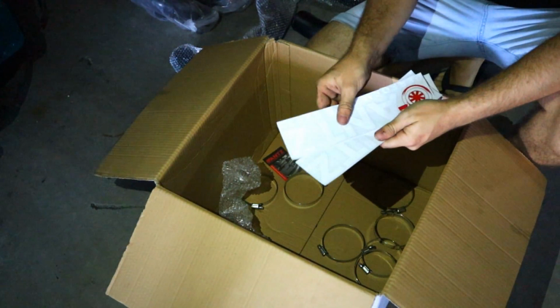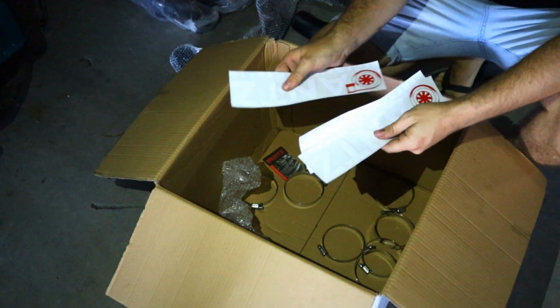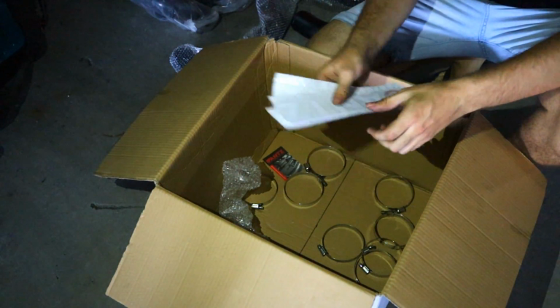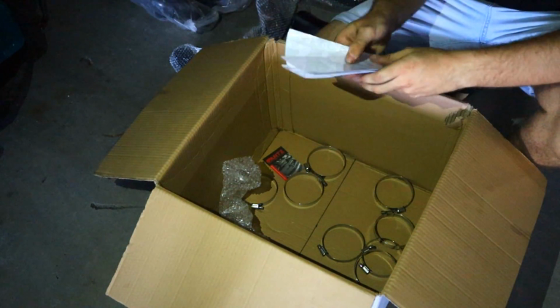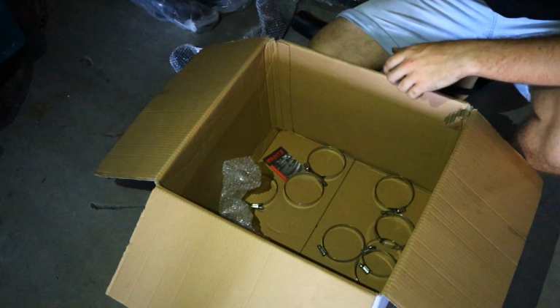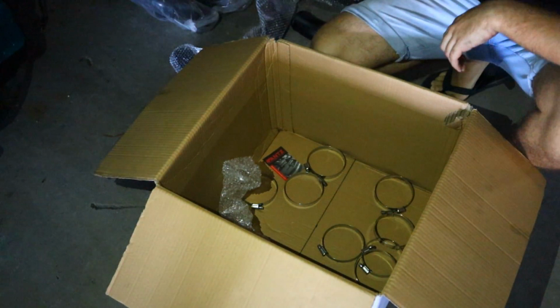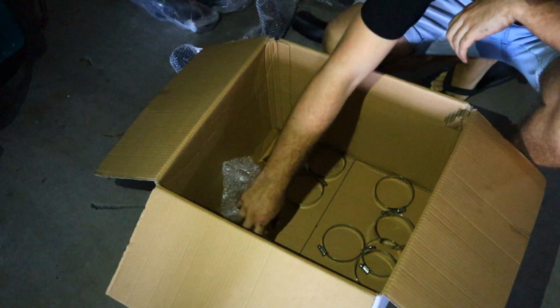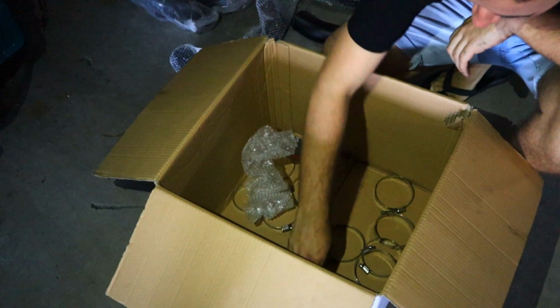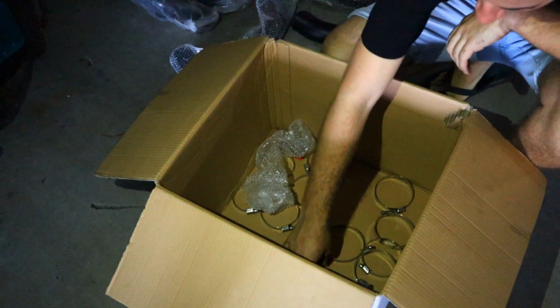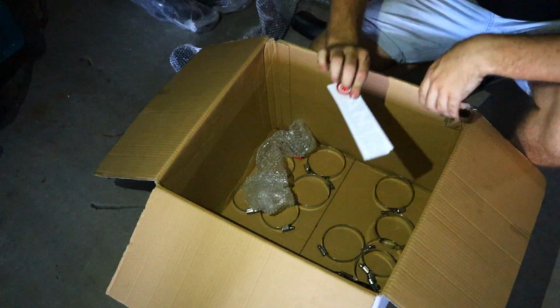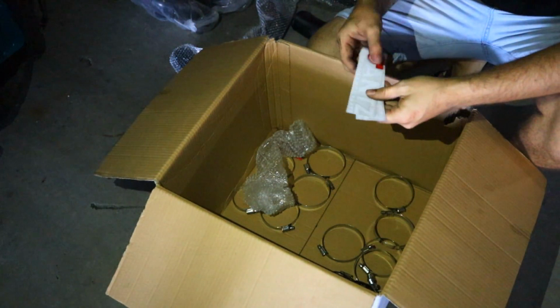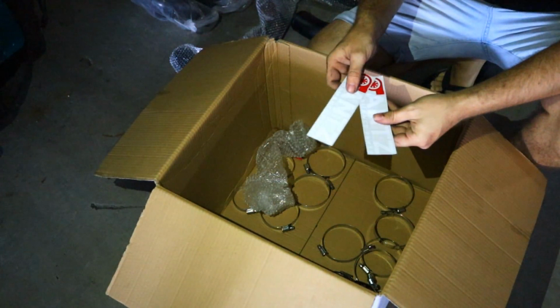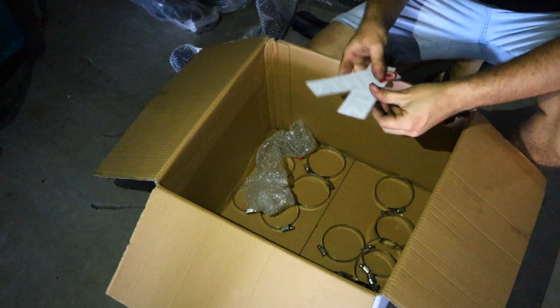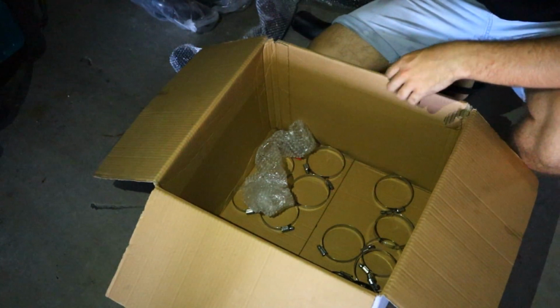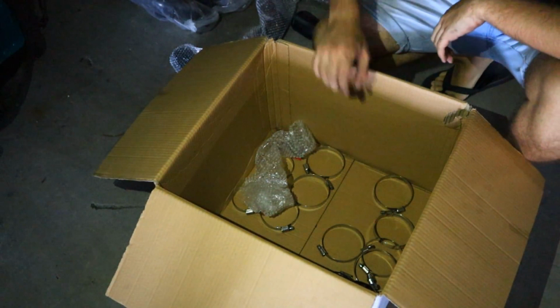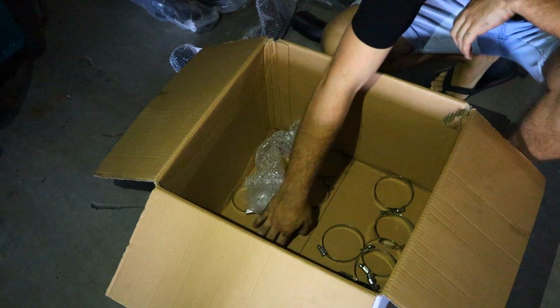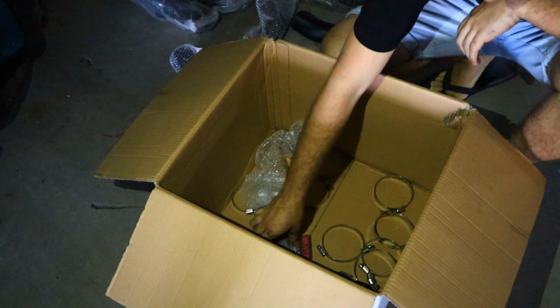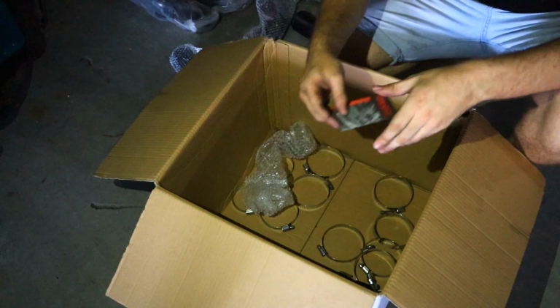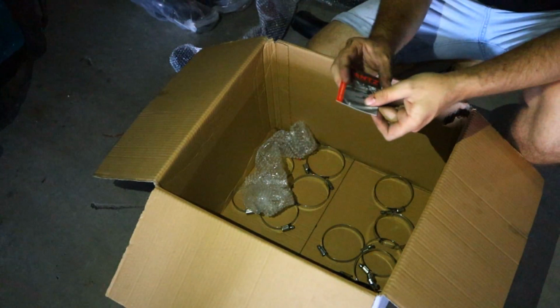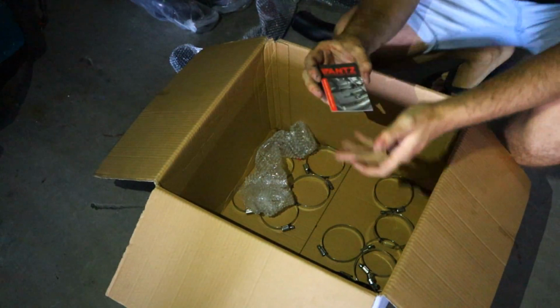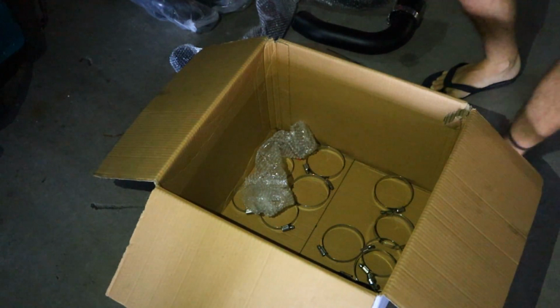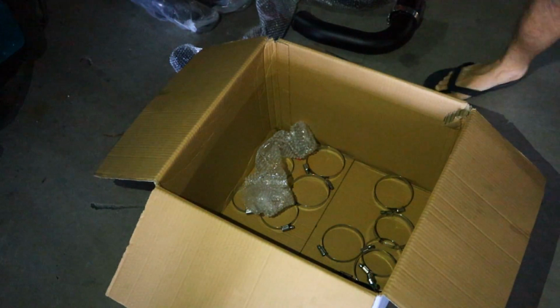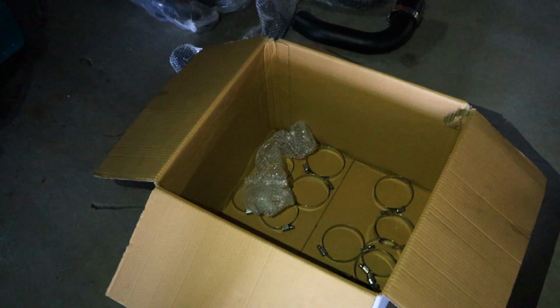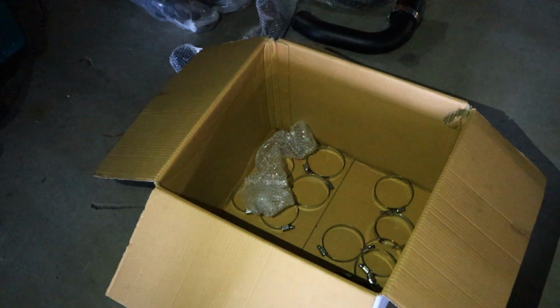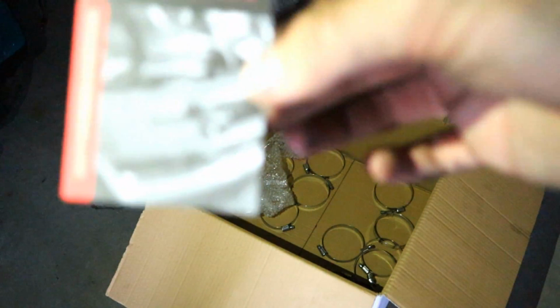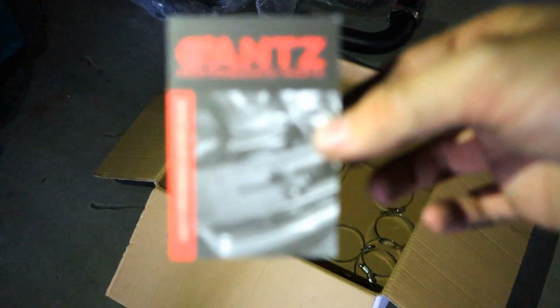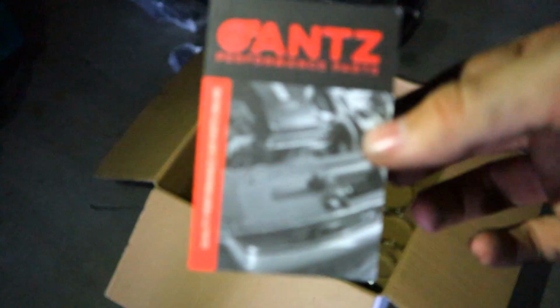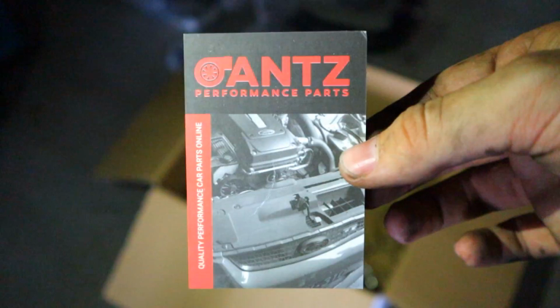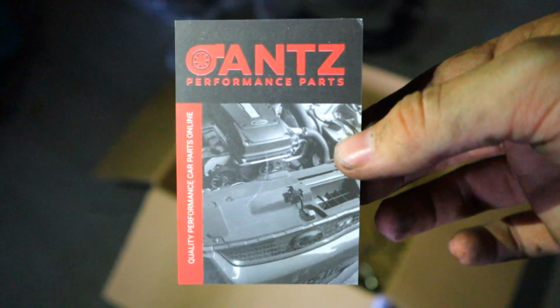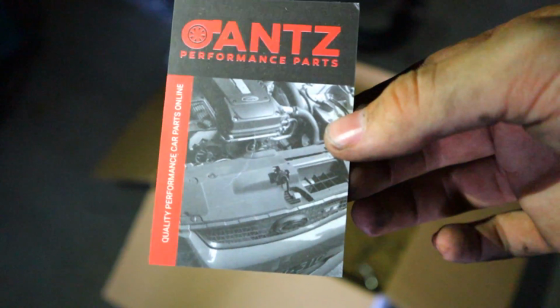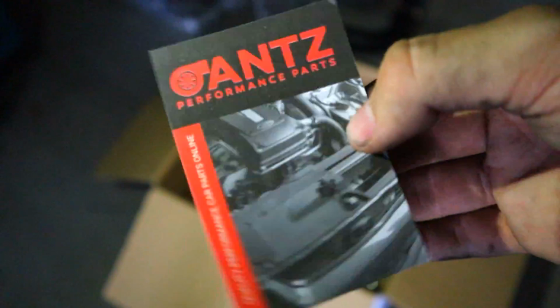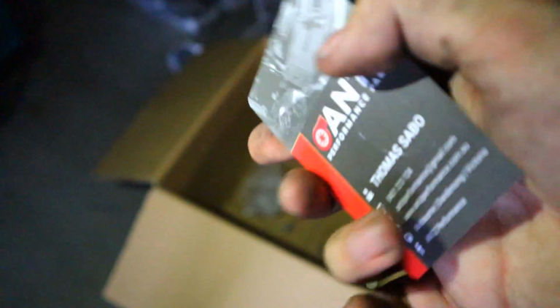He also sent me a whole heap of ANS Performance stickers which I'm going to be putting on my car, and some smaller ones too. If you guys want to check him out, here's his card — ANS Performance. Go check him out.